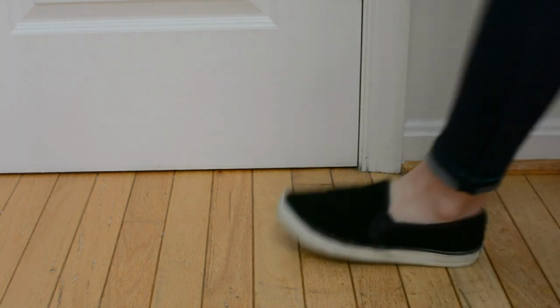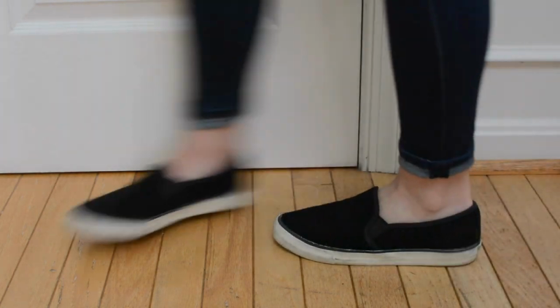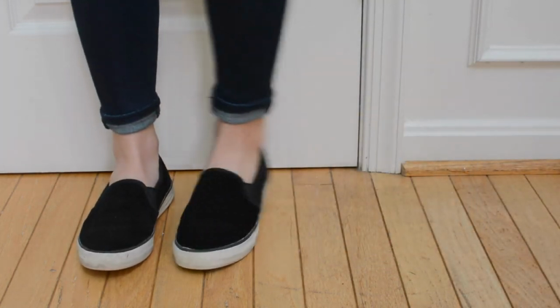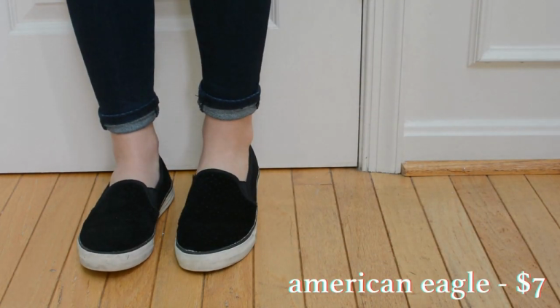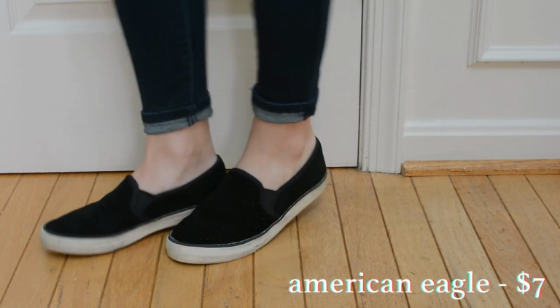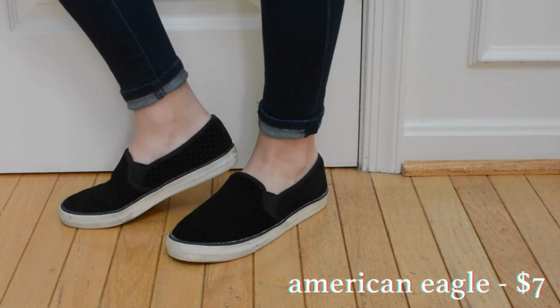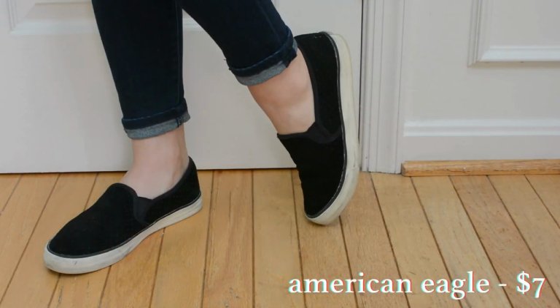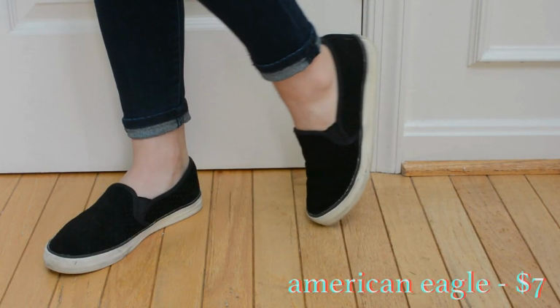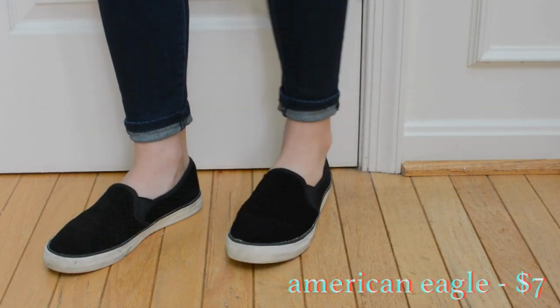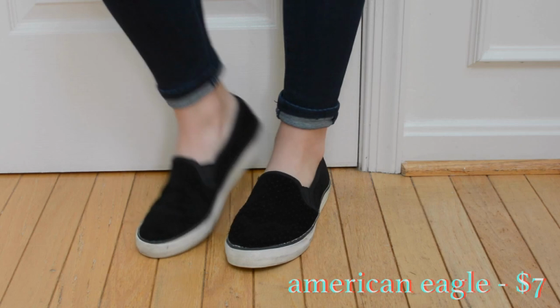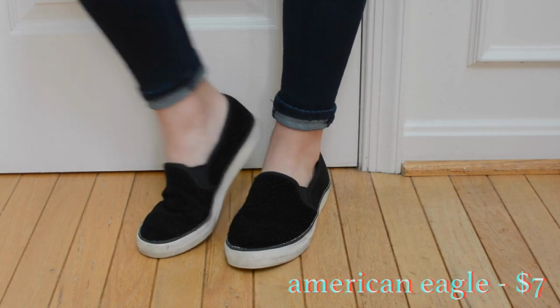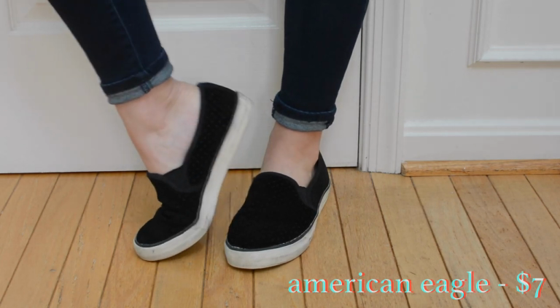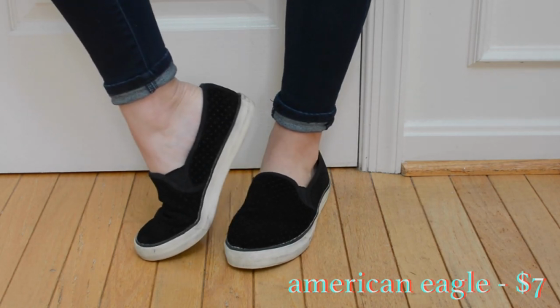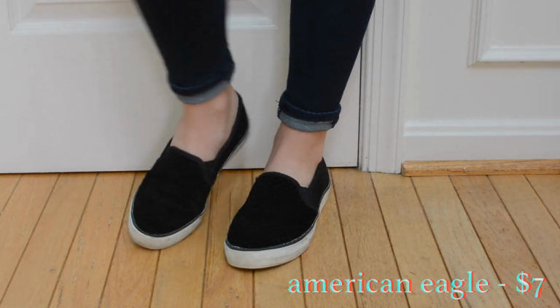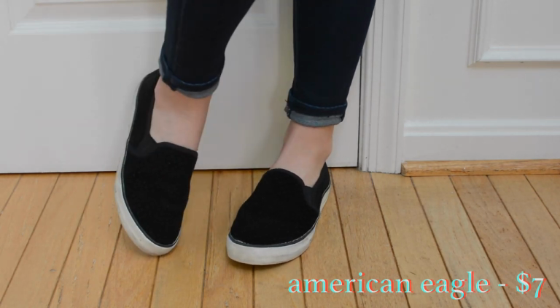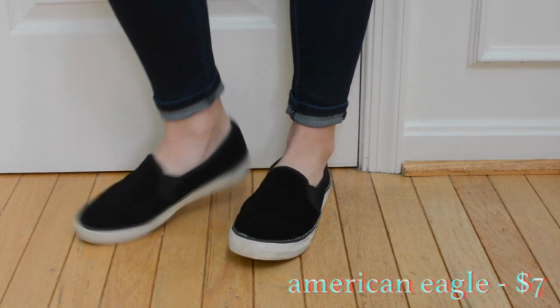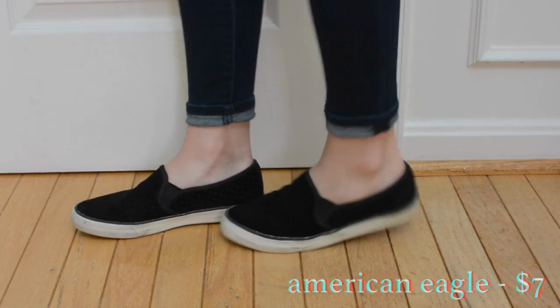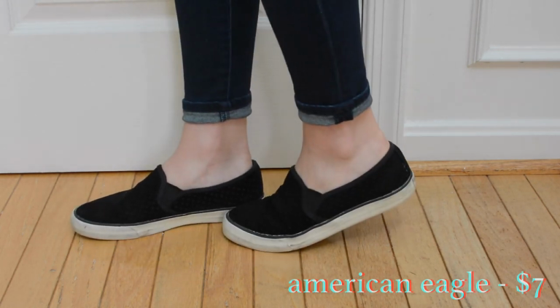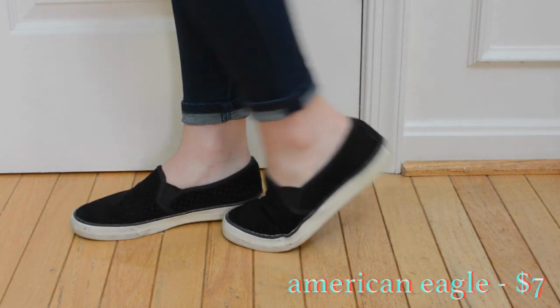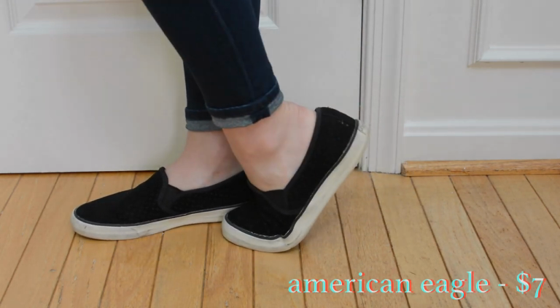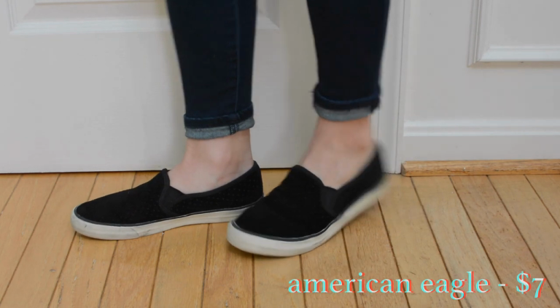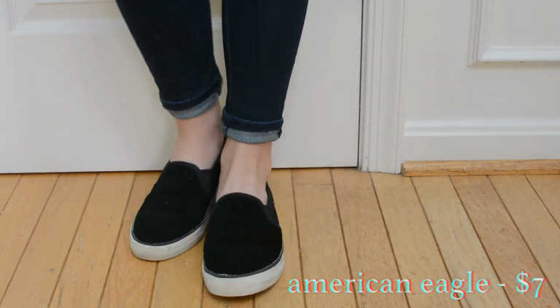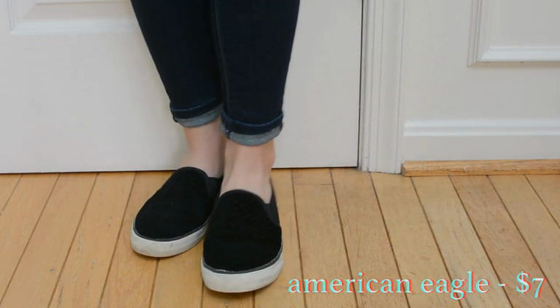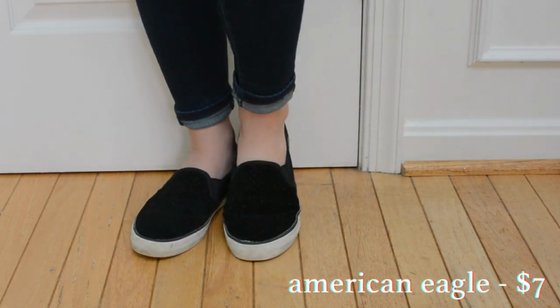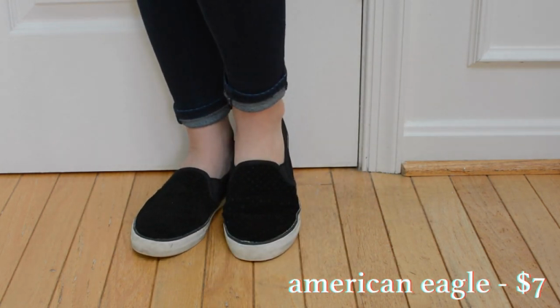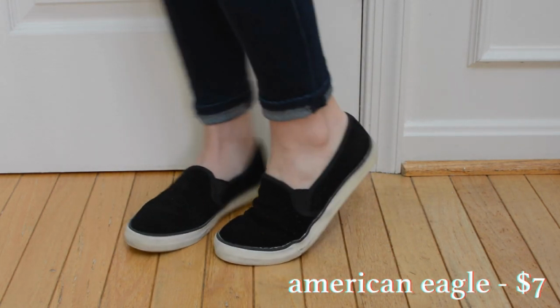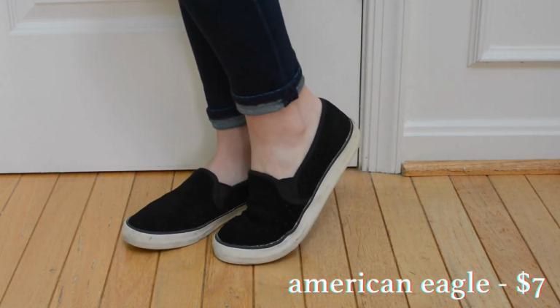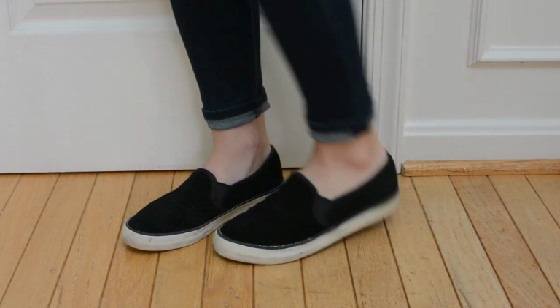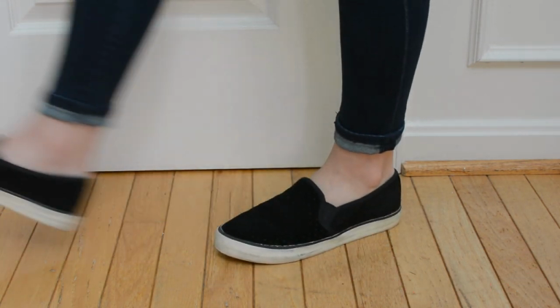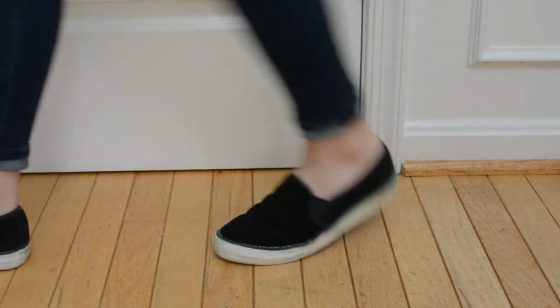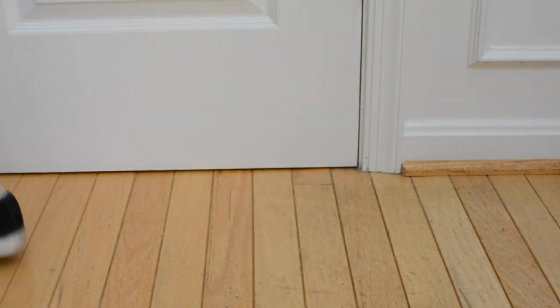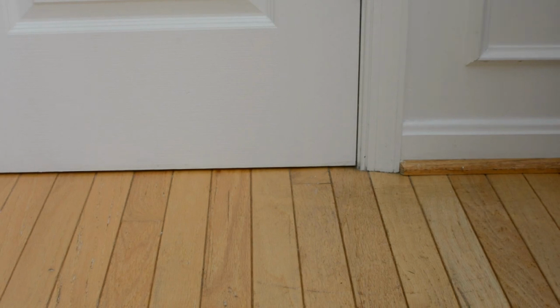These again are knockoffs from American Eagle that I got on sale. They look a lot like those Steve Madden ones that were big about a year ago. These are really comfortable and a nice kind of dressier alternative to just a regular sneaker, but I'm not sure they're really my style so I haven't worn them that much.